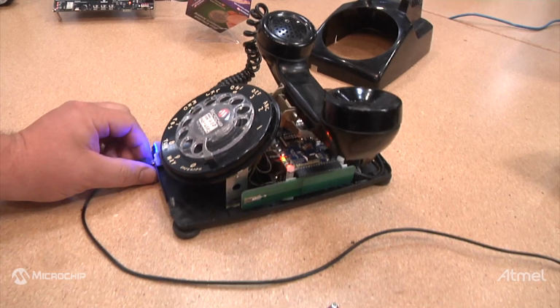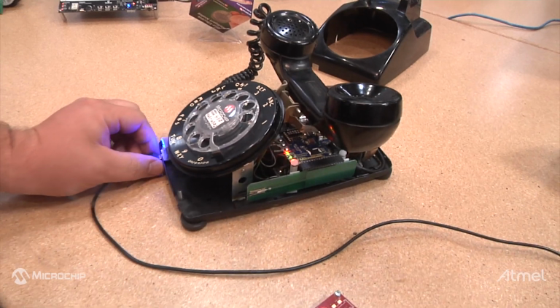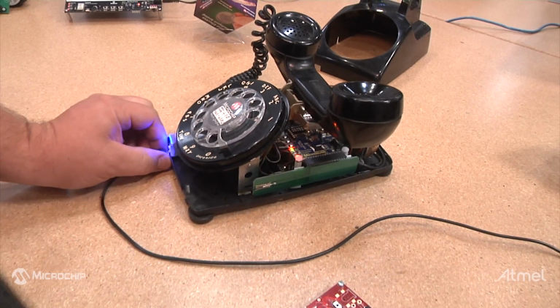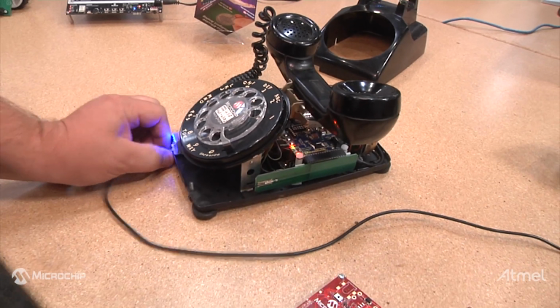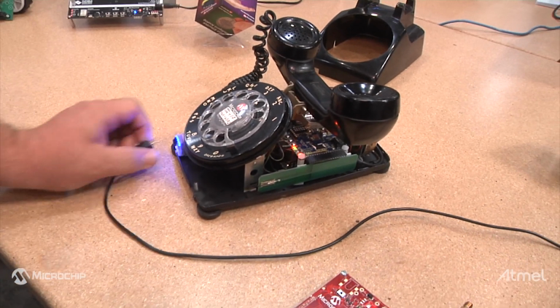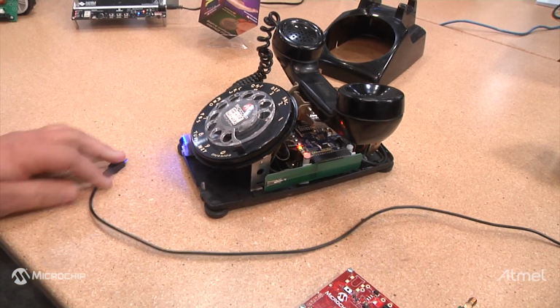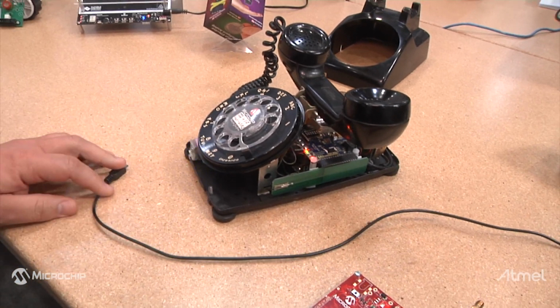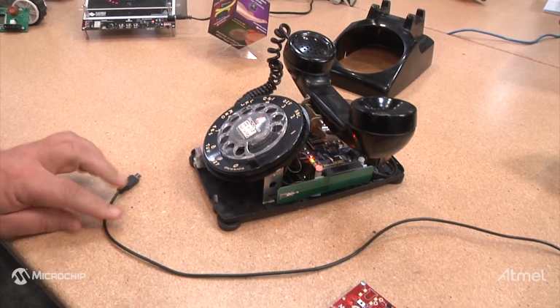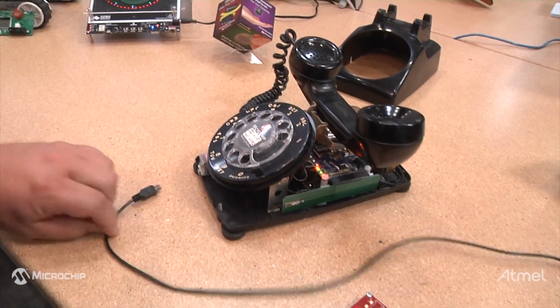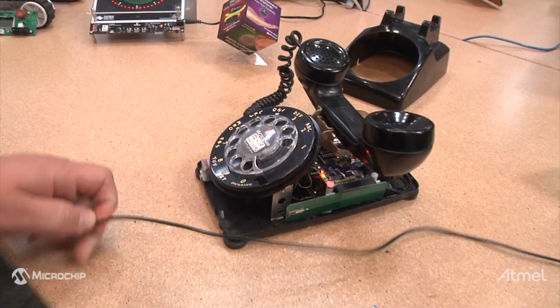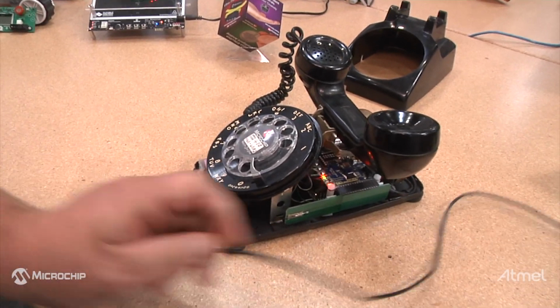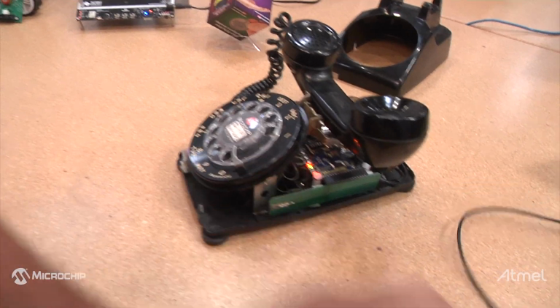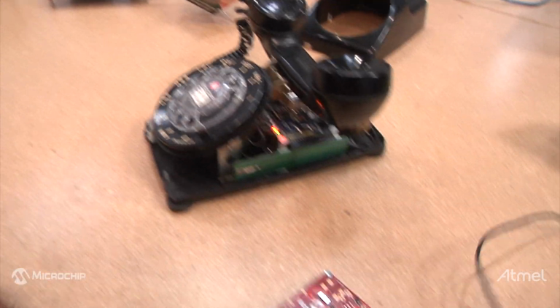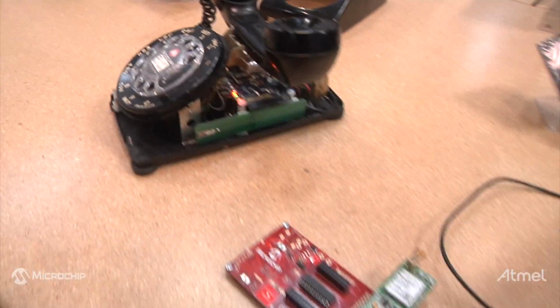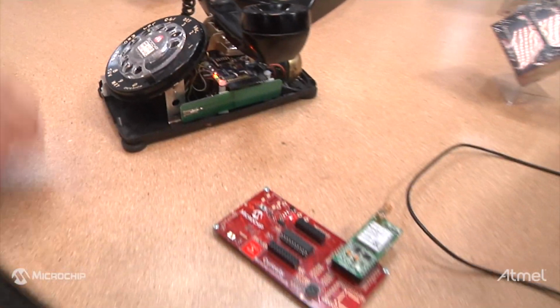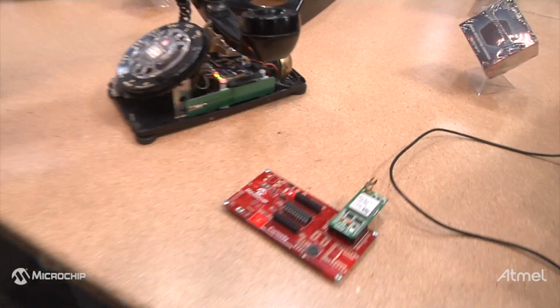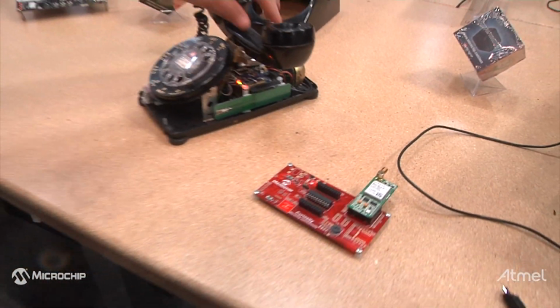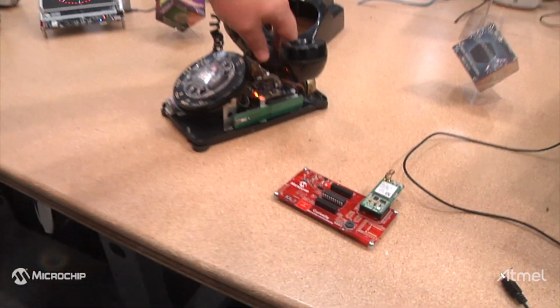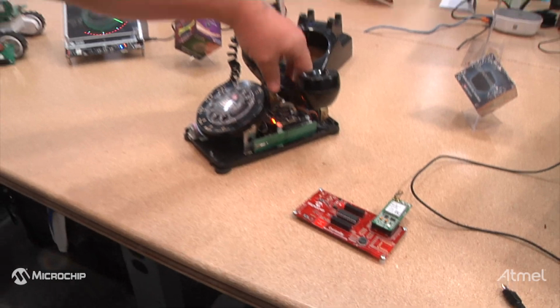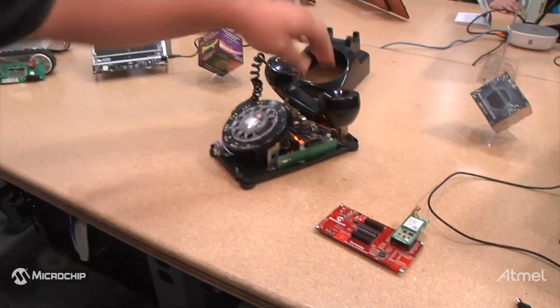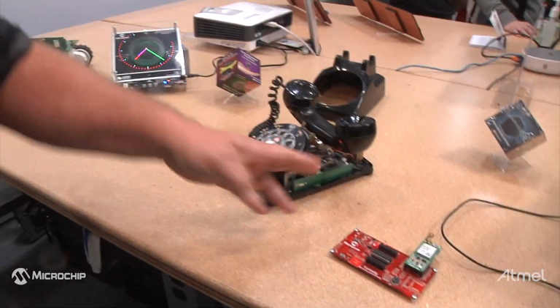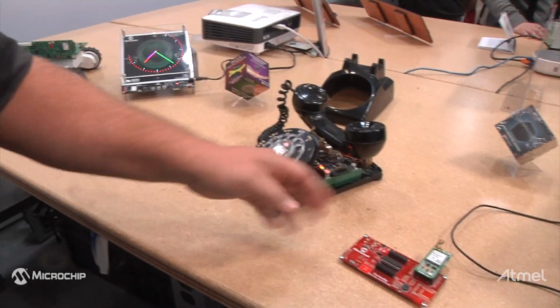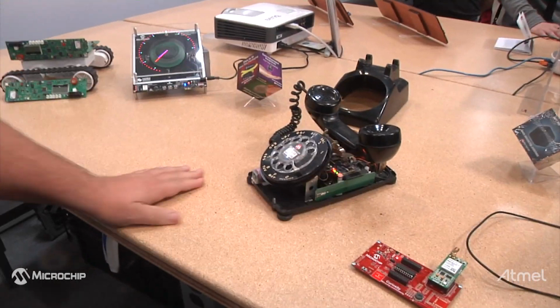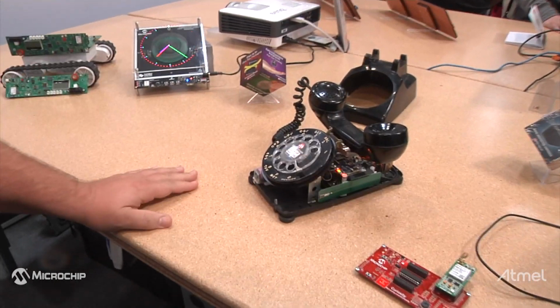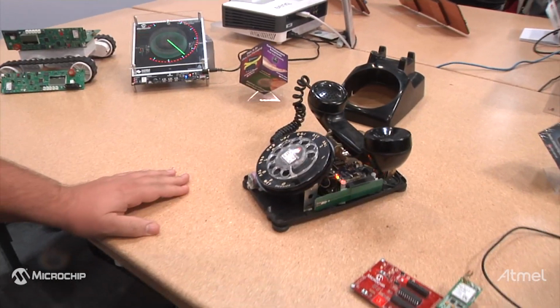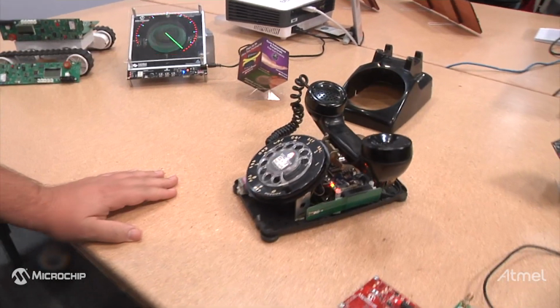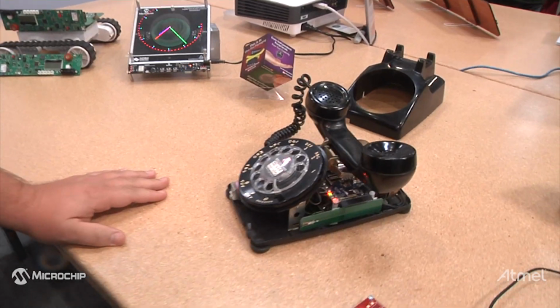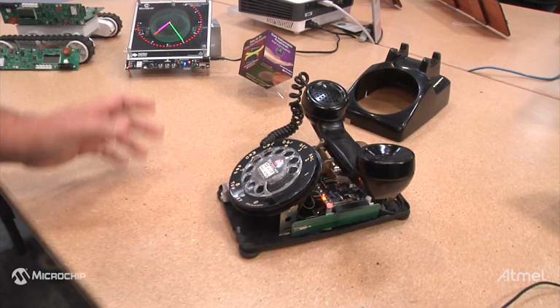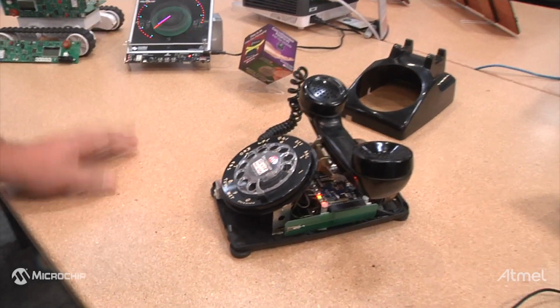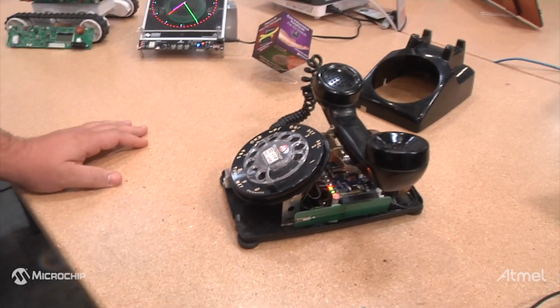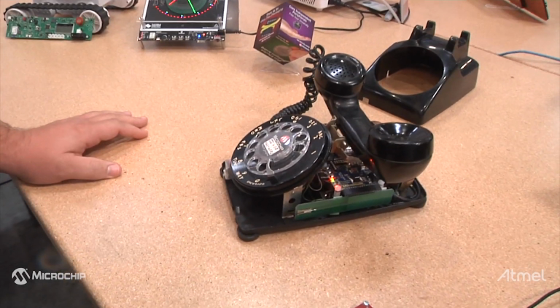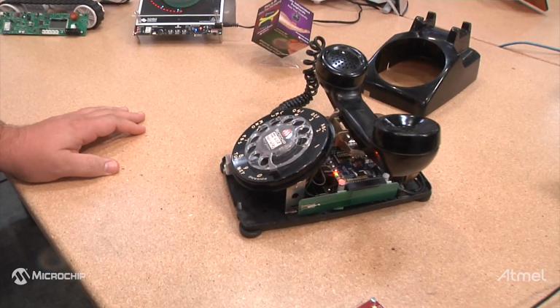It also runs on a battery, disconnected. And now it's portable — you can clip it to your belt and take it anywhere.